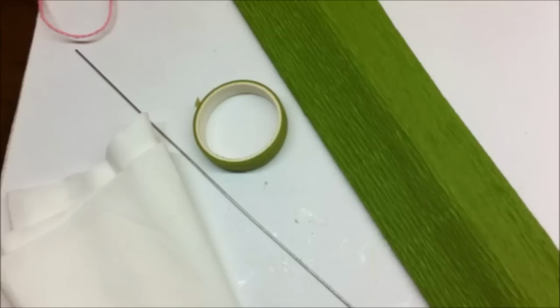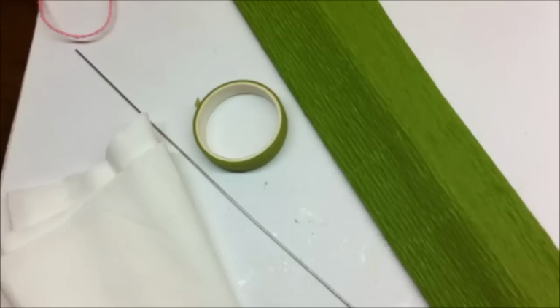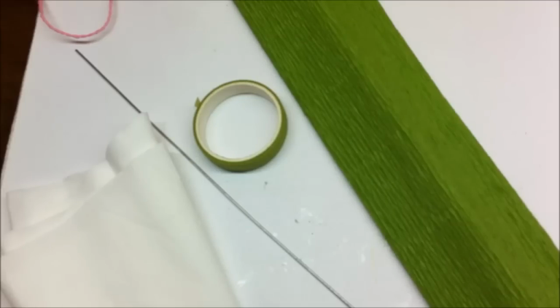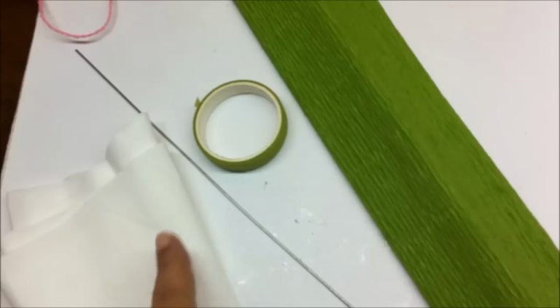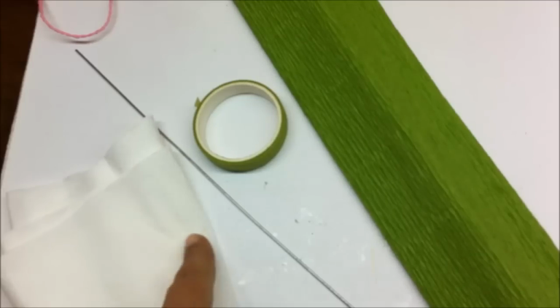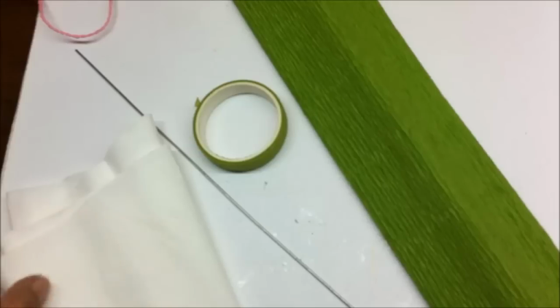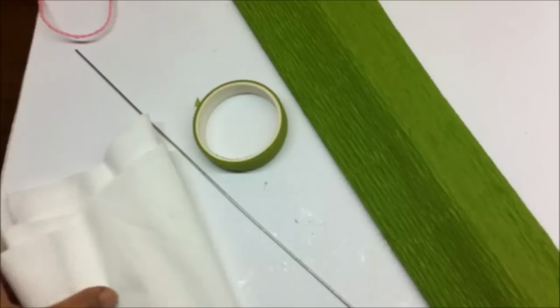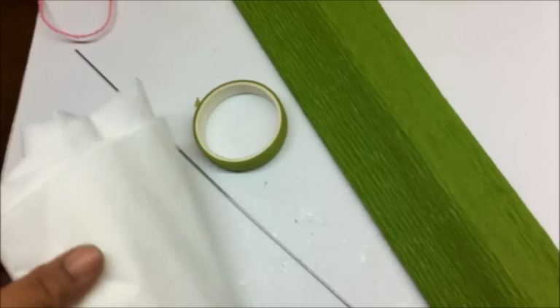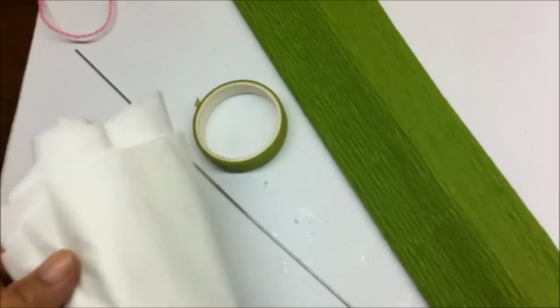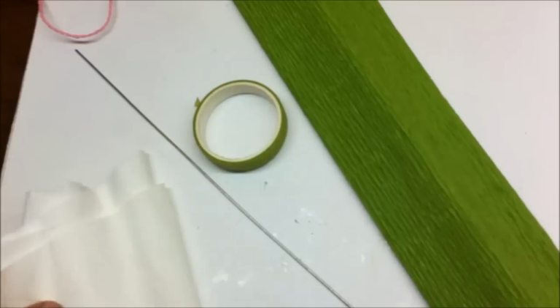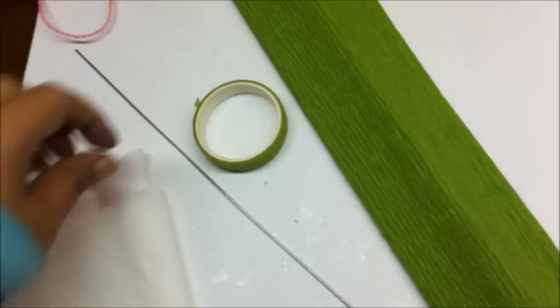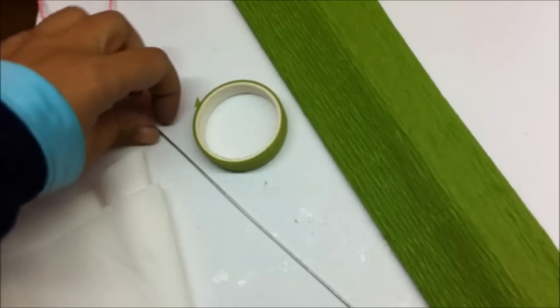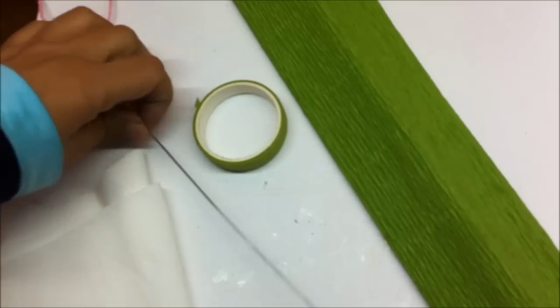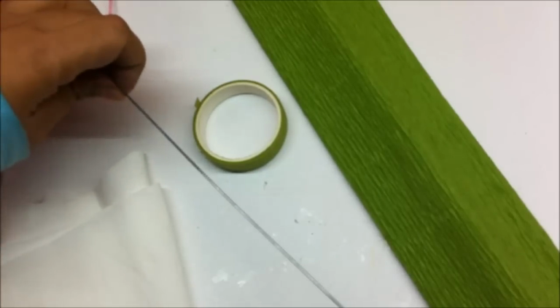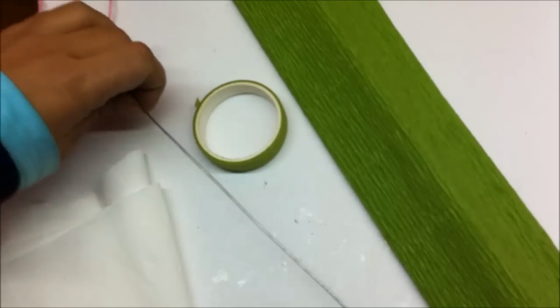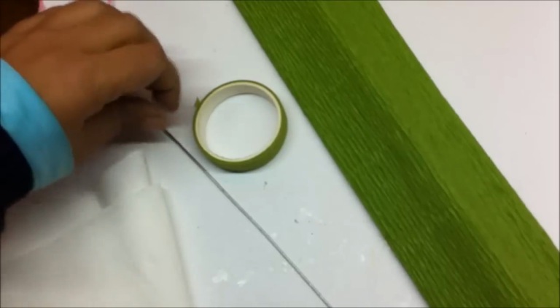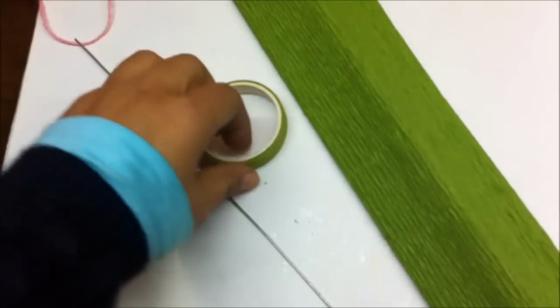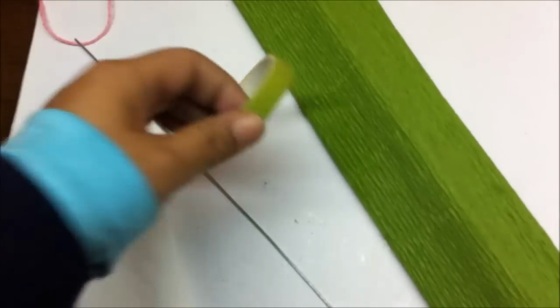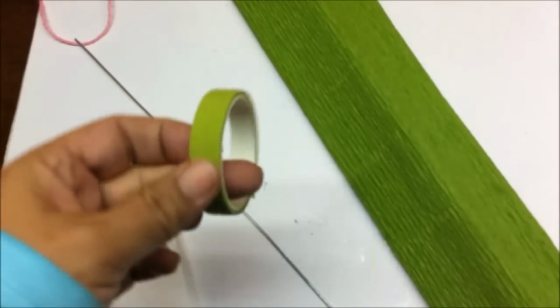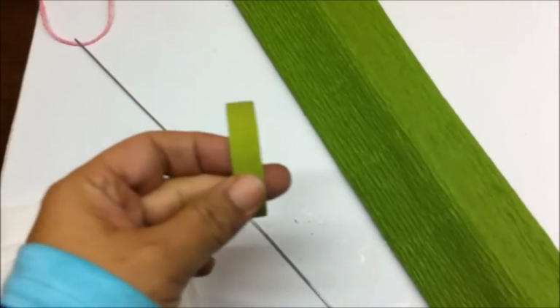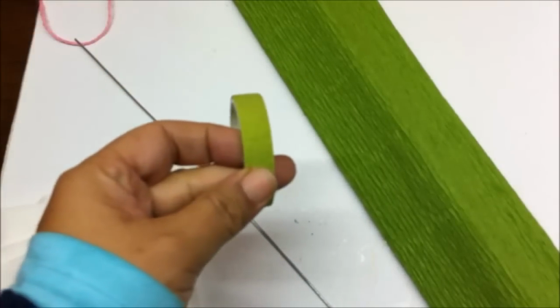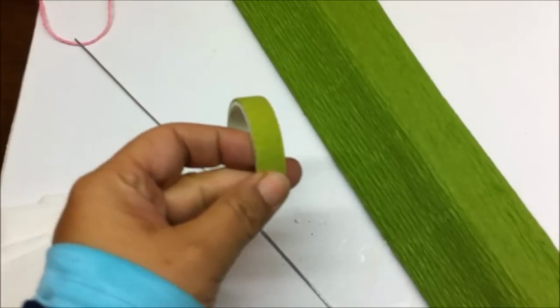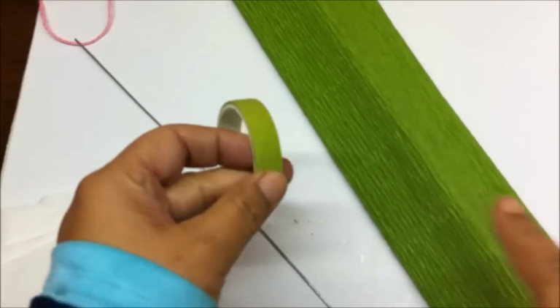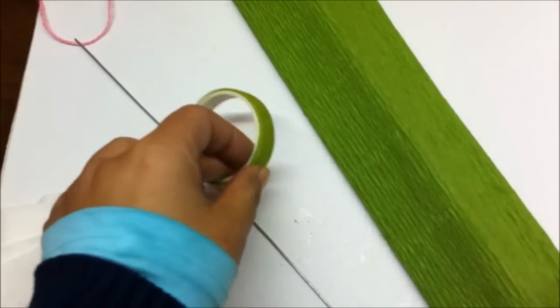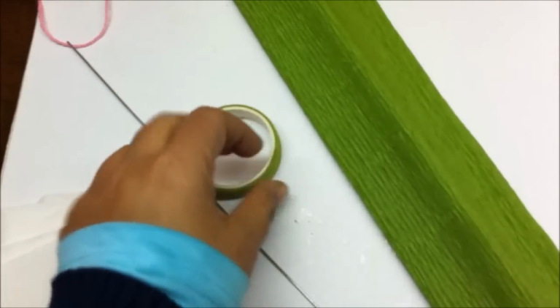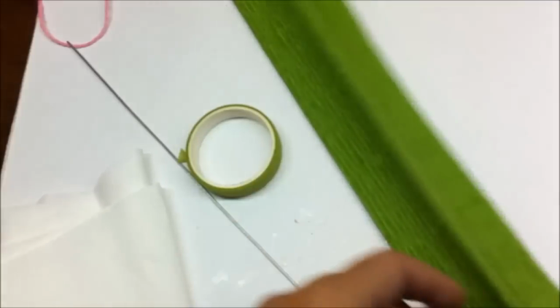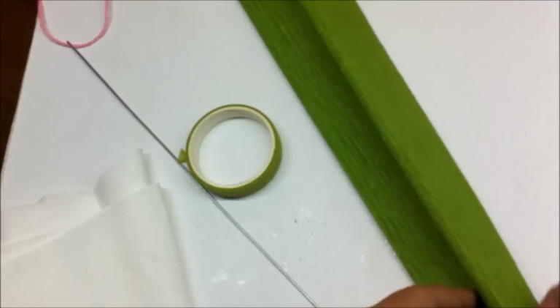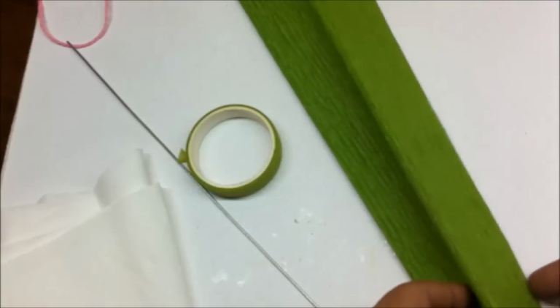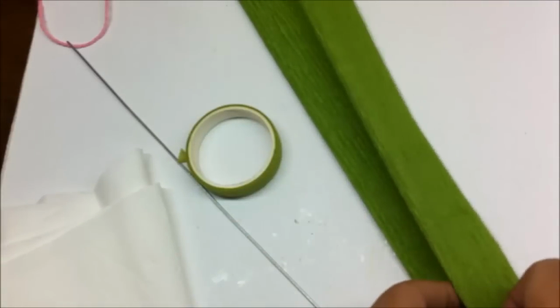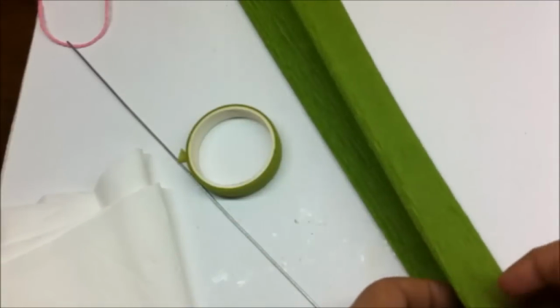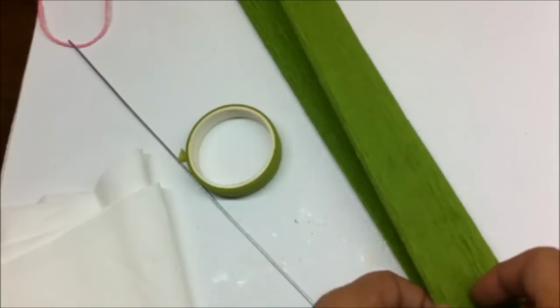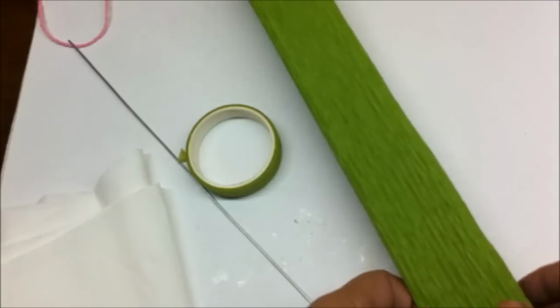Materials required are: tissue paper, a thick wire, green floral tape matching with the paper, and thin Italian crepe.